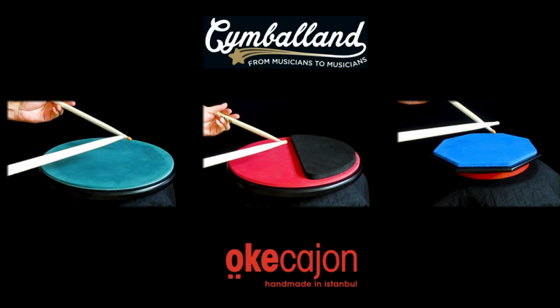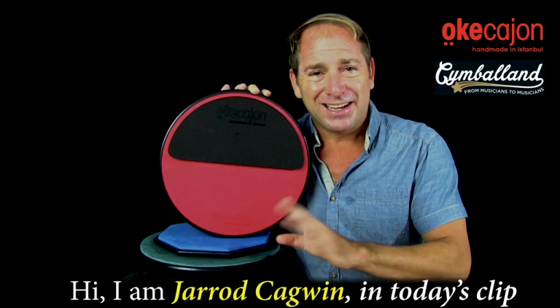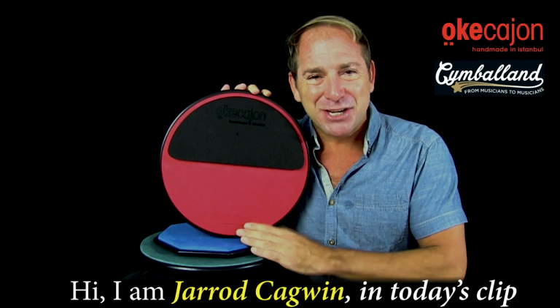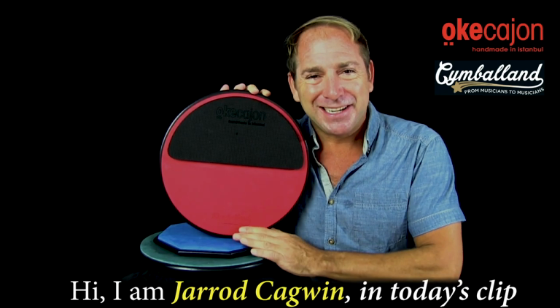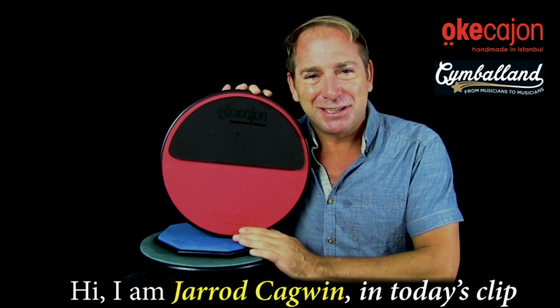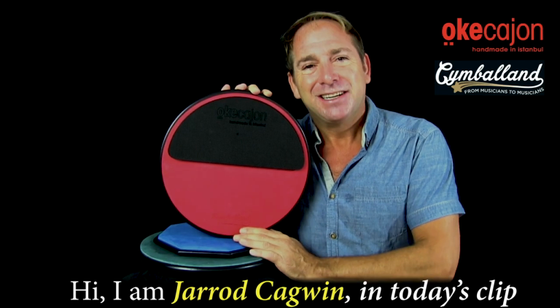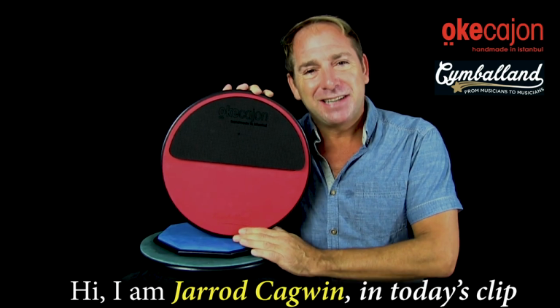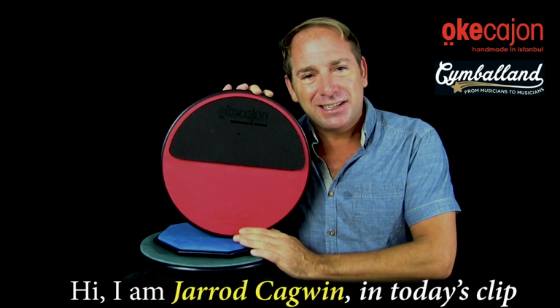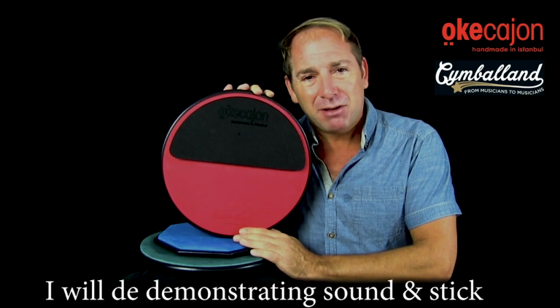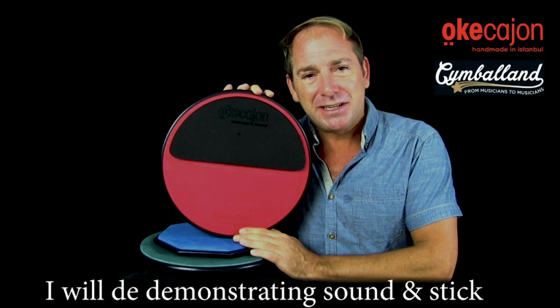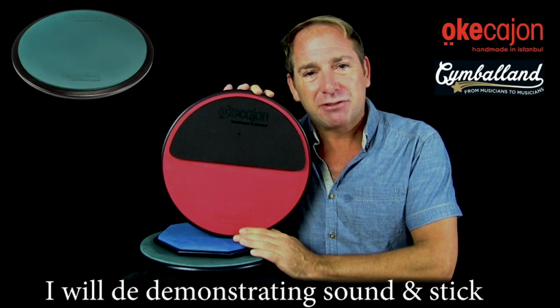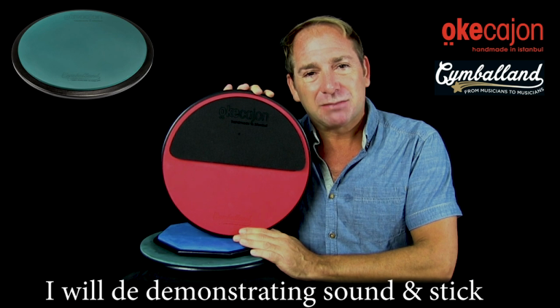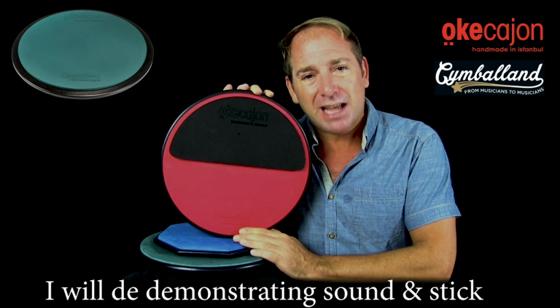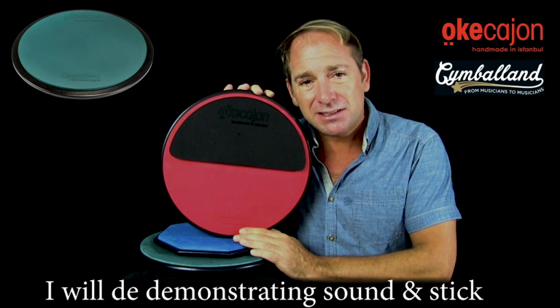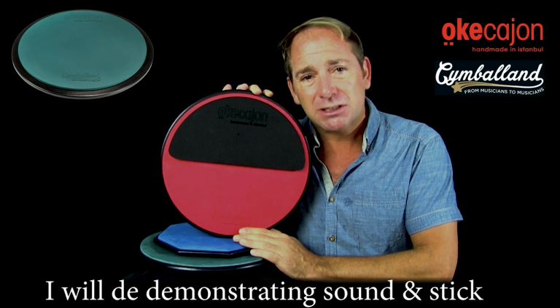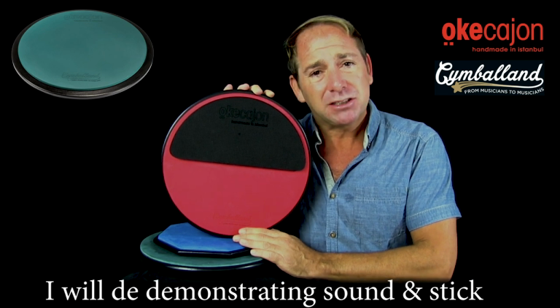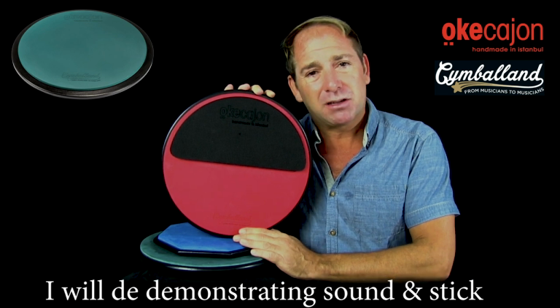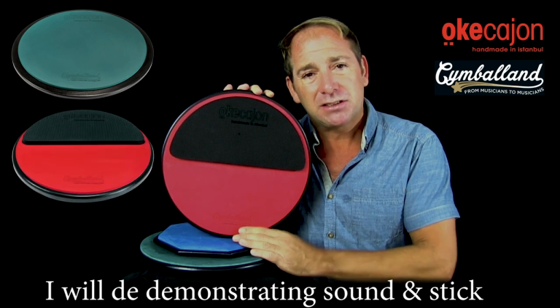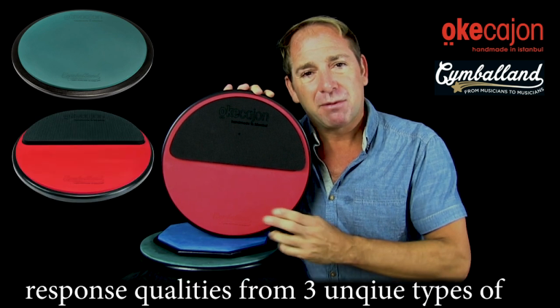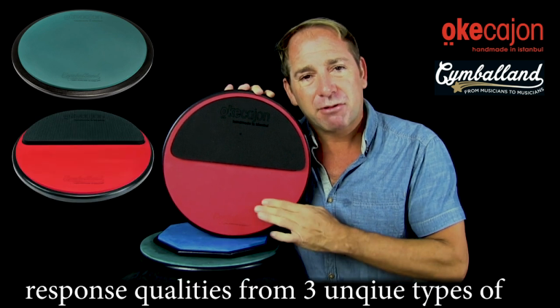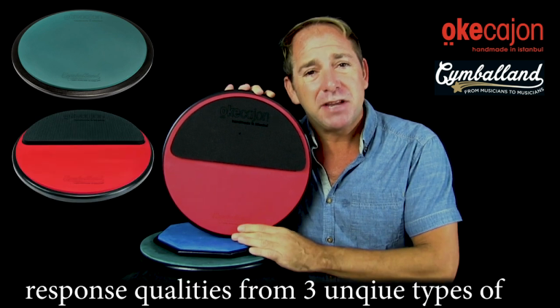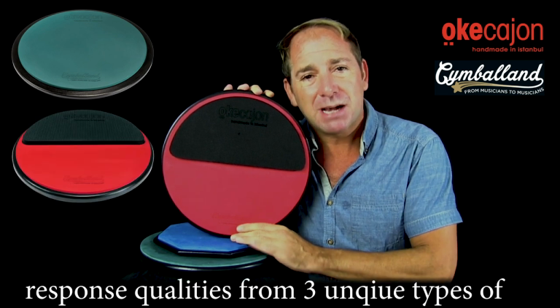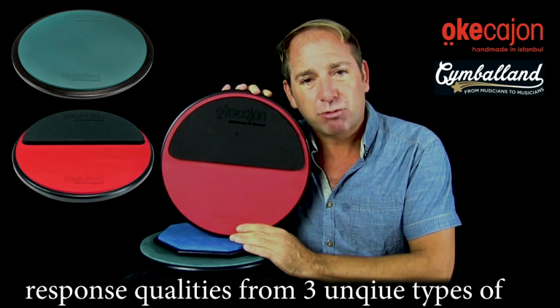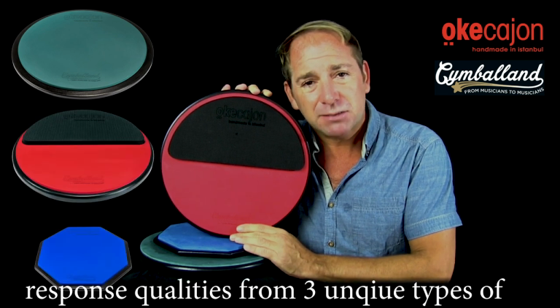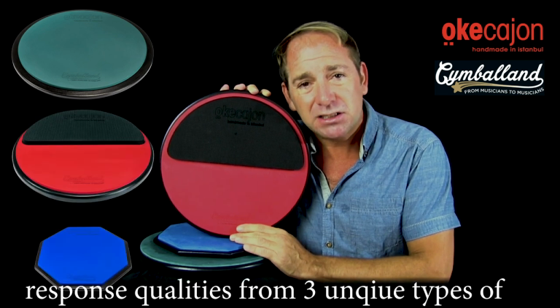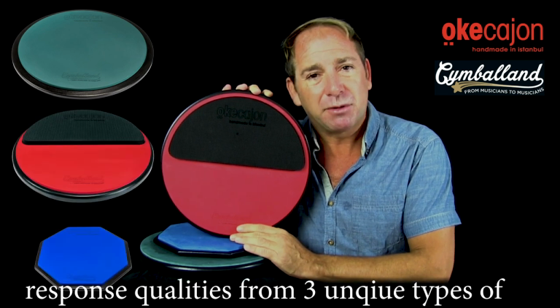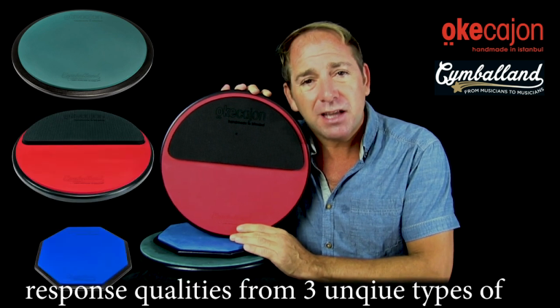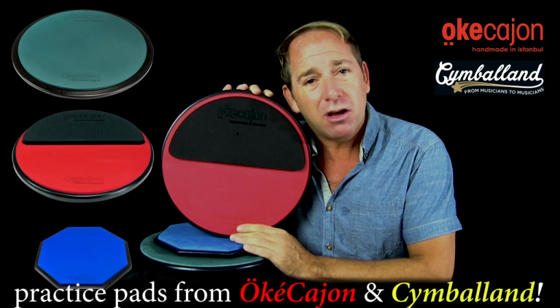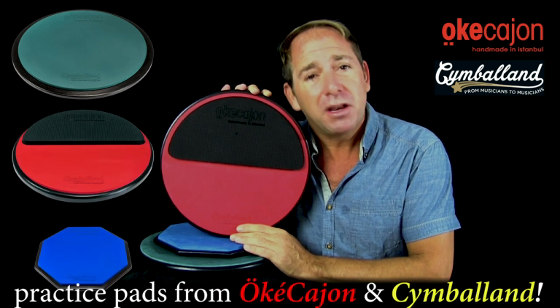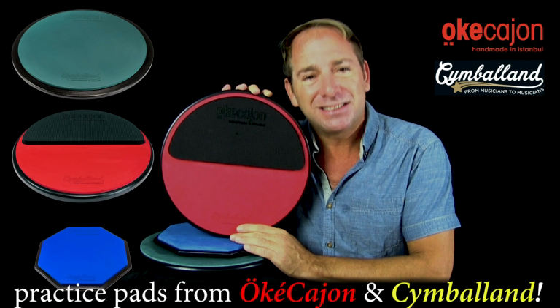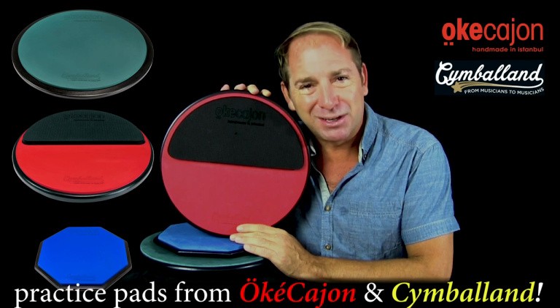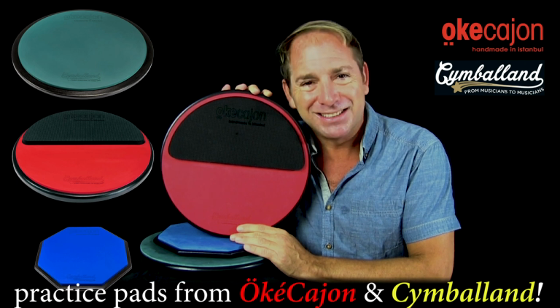Hi, I'm Jared Cagwin. In today's clip, I'll be demonstrating some sound and stick response qualities from three unique types of practice pads from Uke Cajon and Cymbaland.